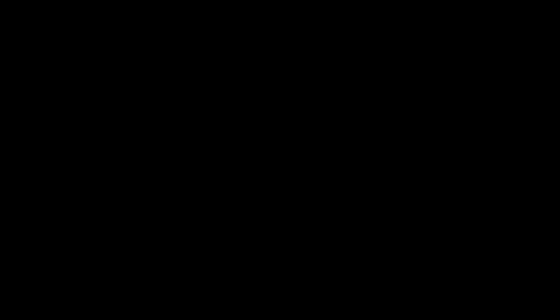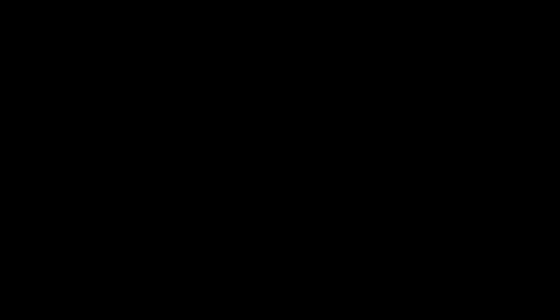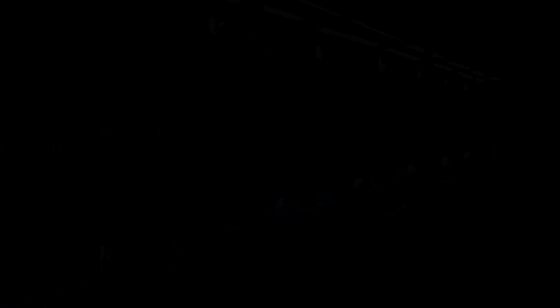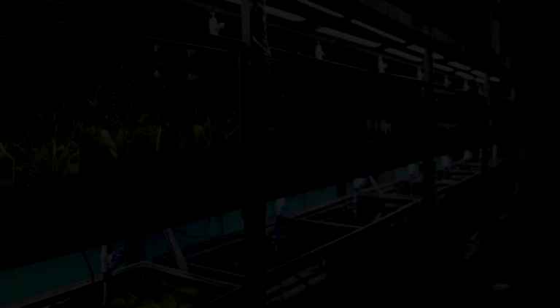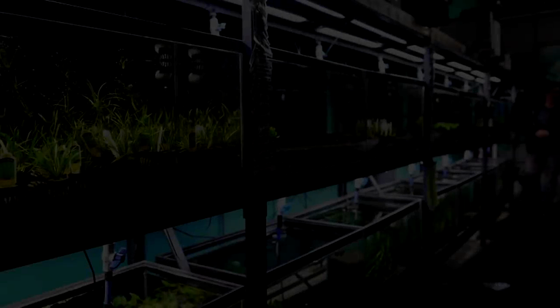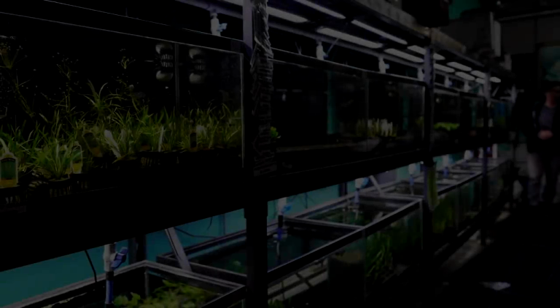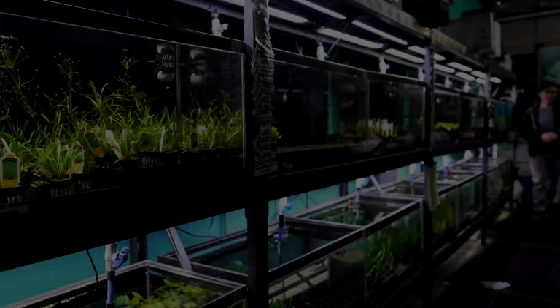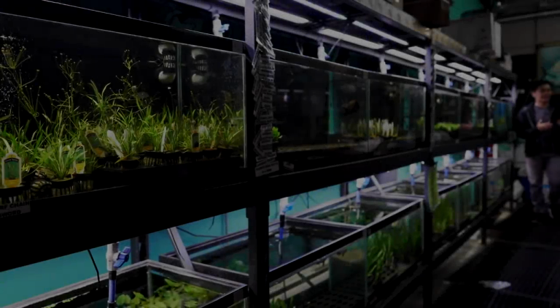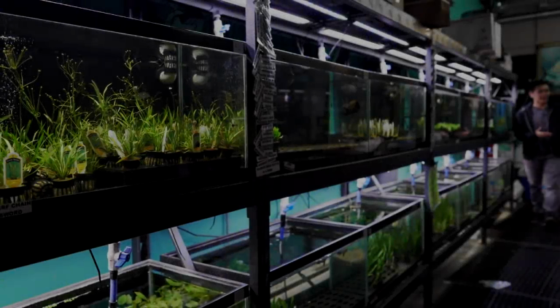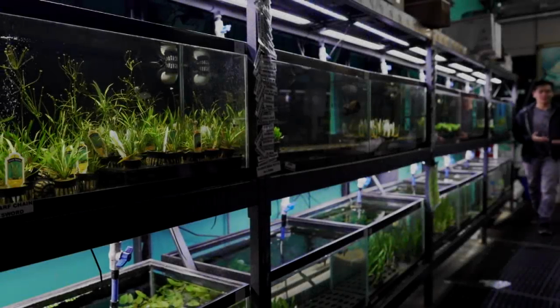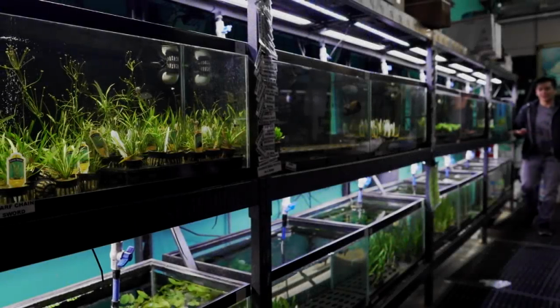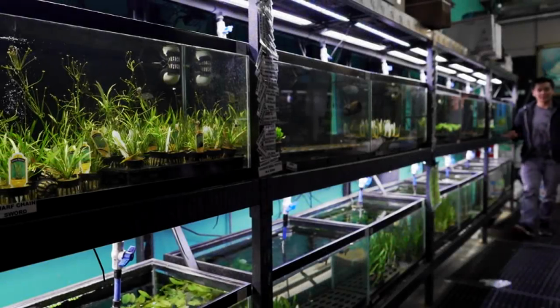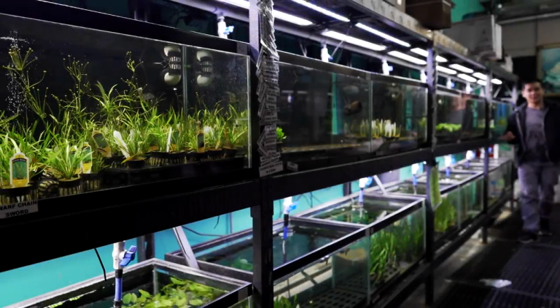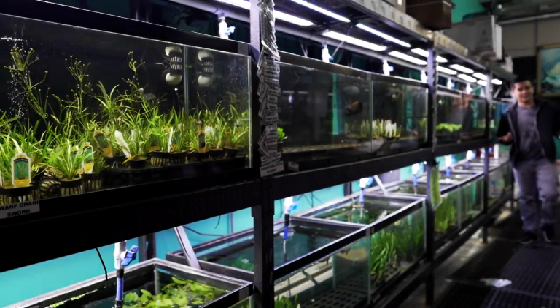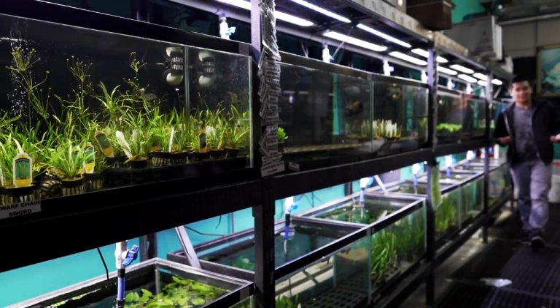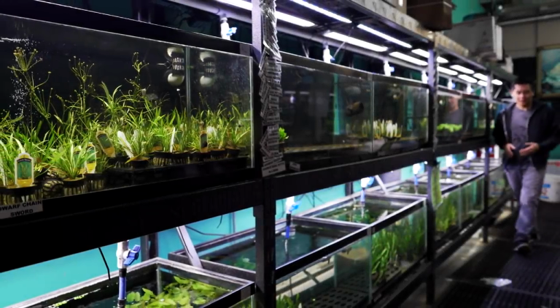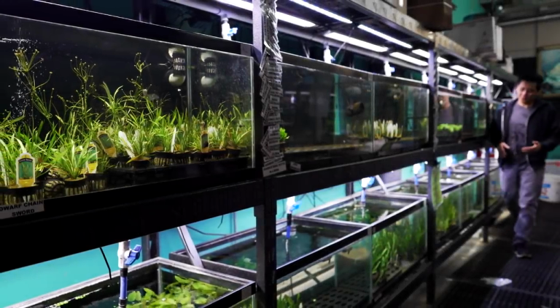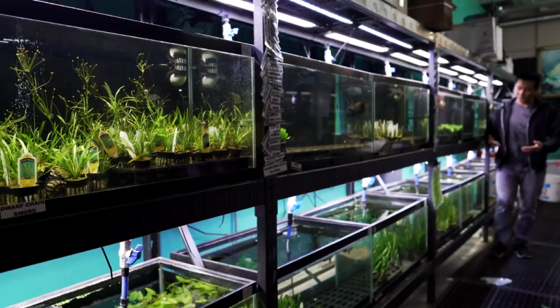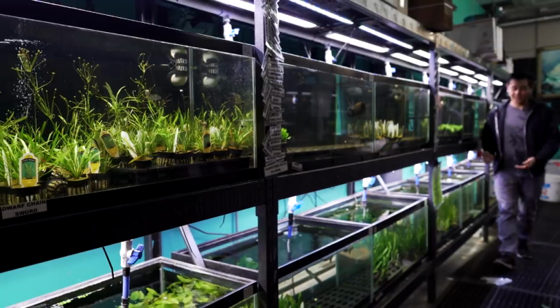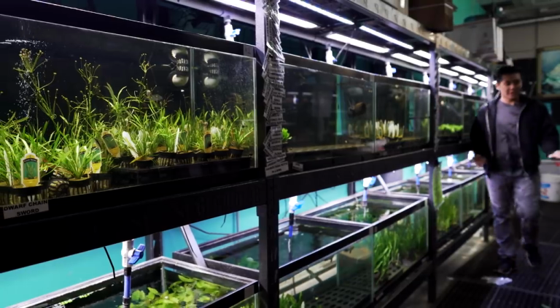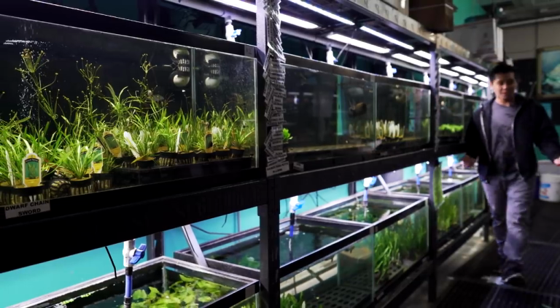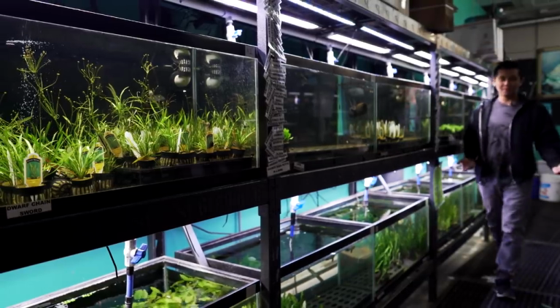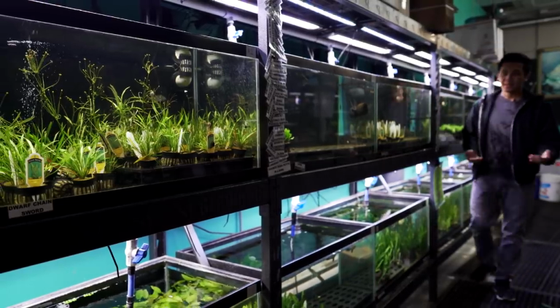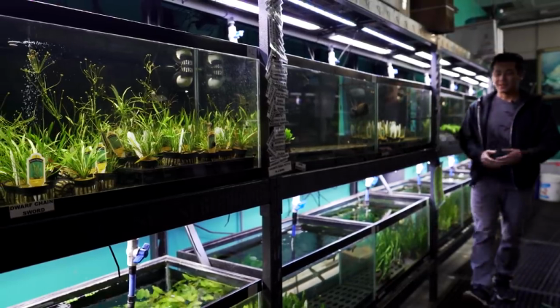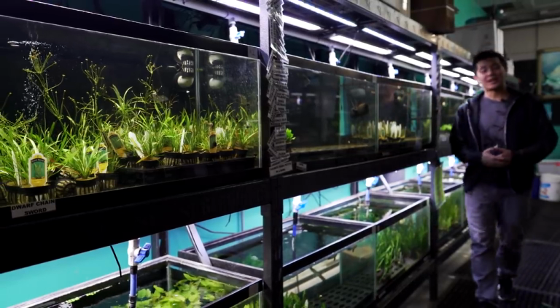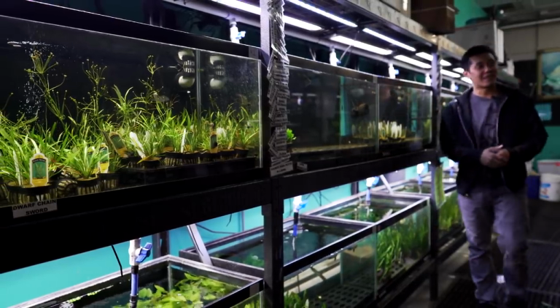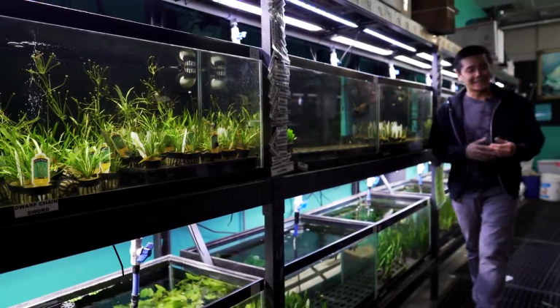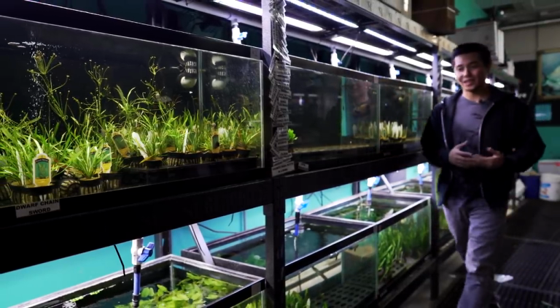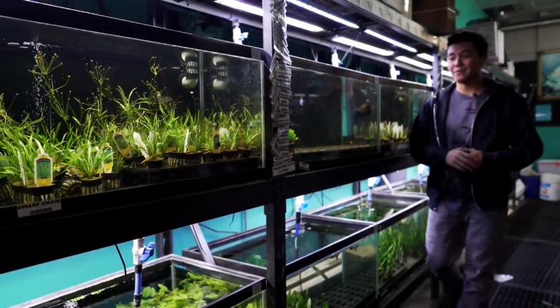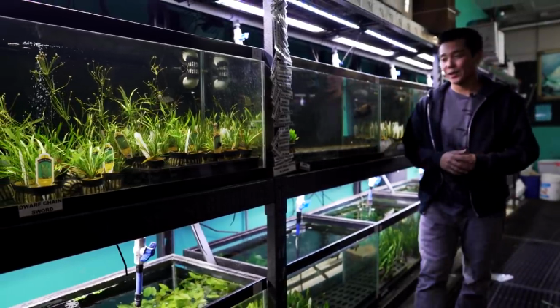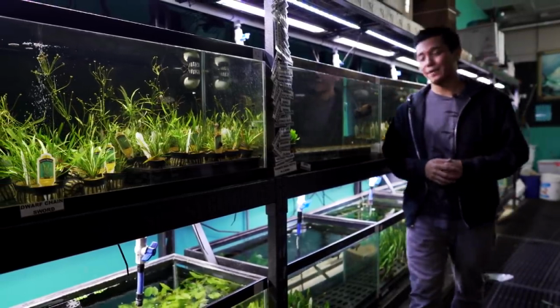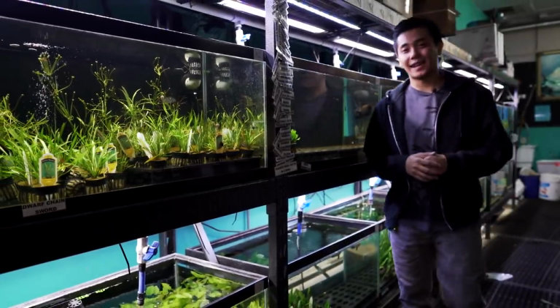Are you a lazy fish keeper? Is your tank imbalanced and all that is growing is algae? Are you looking for a fish to deal with that problem? Am I running out of ideas and all I'm doing is fish spotlights?